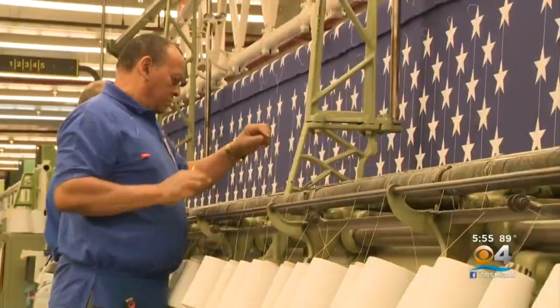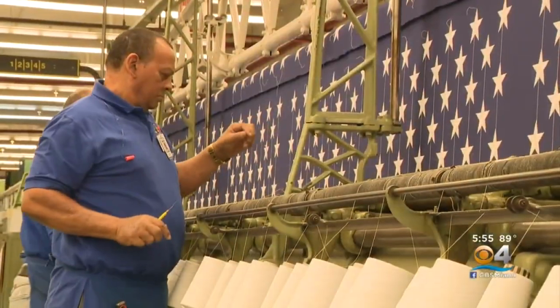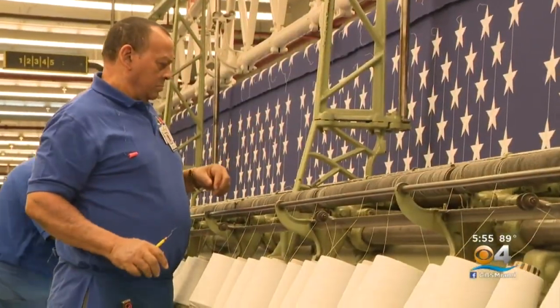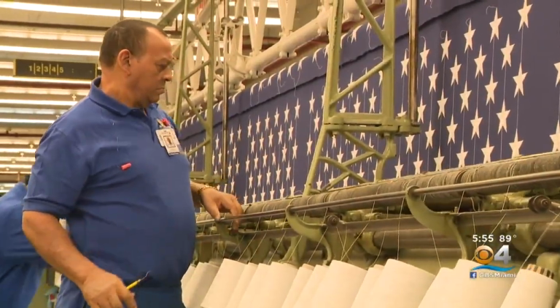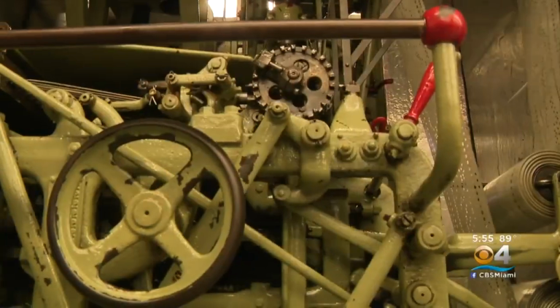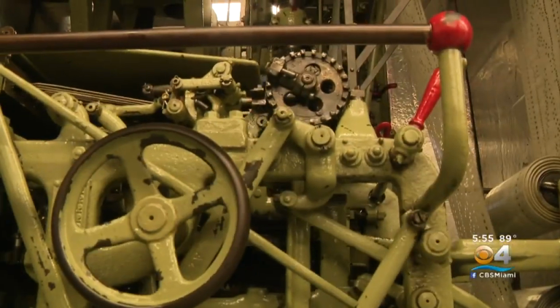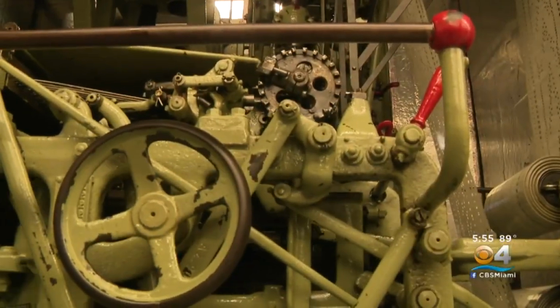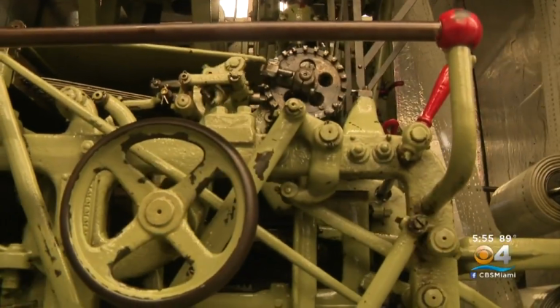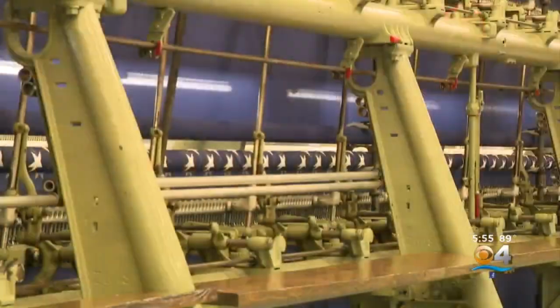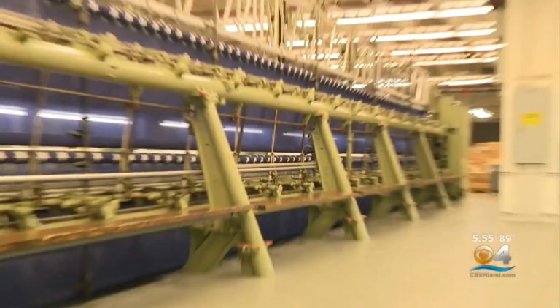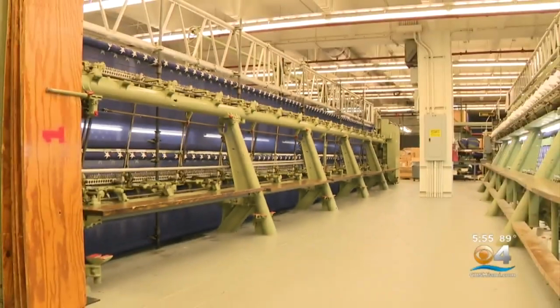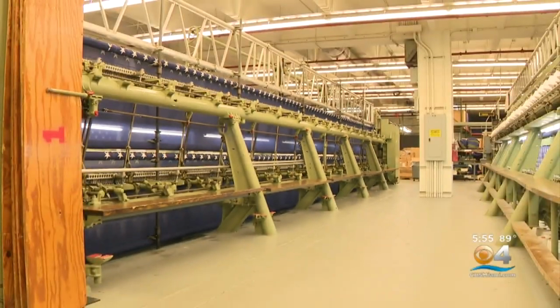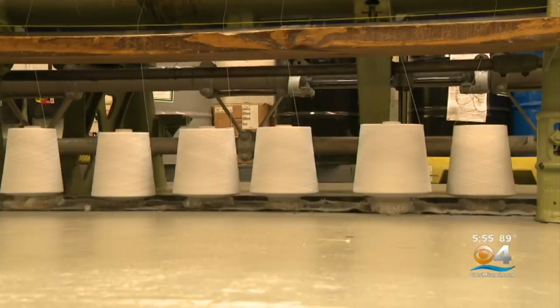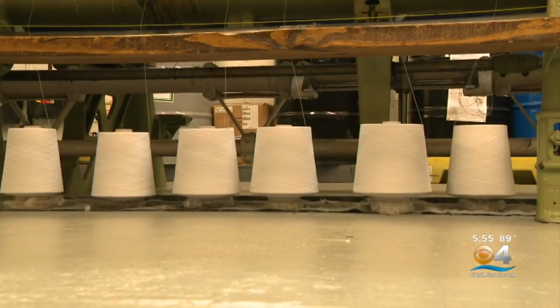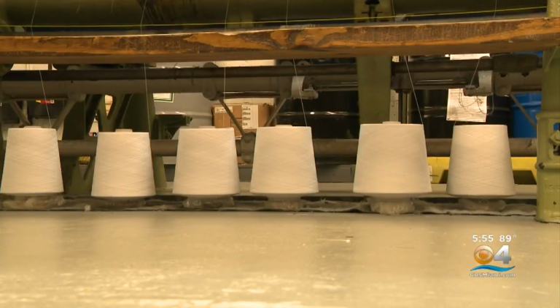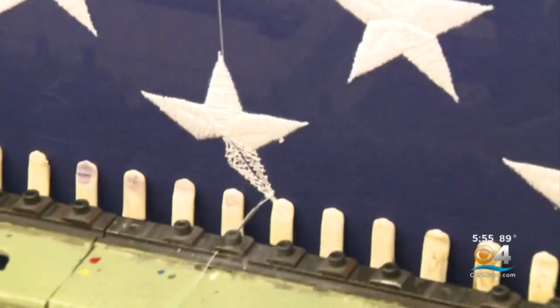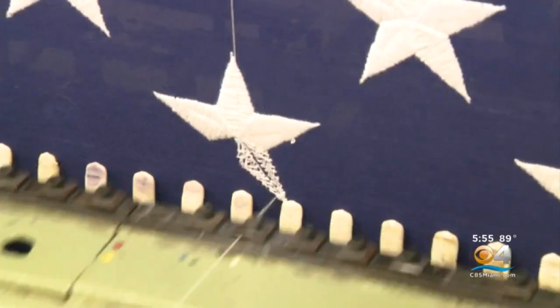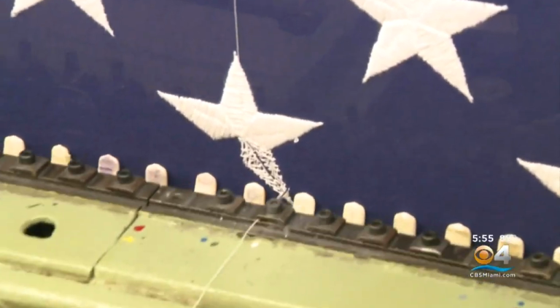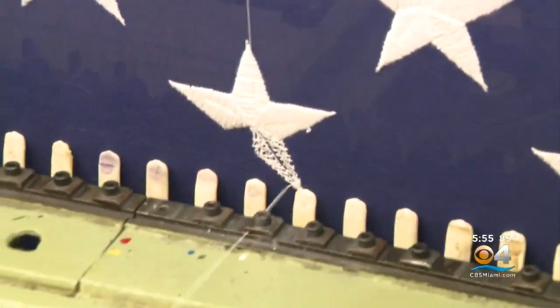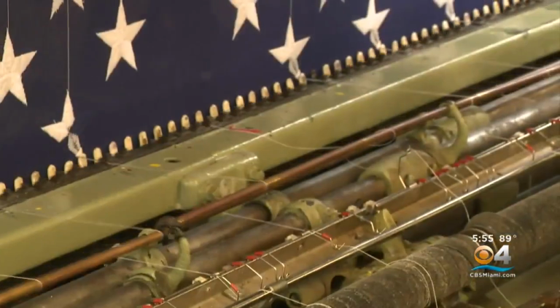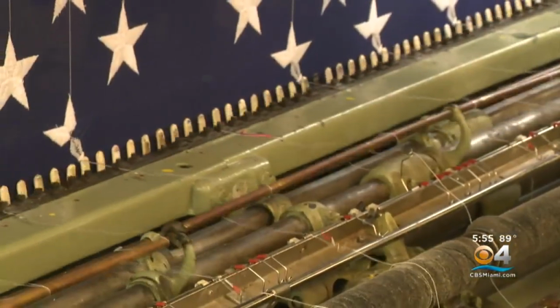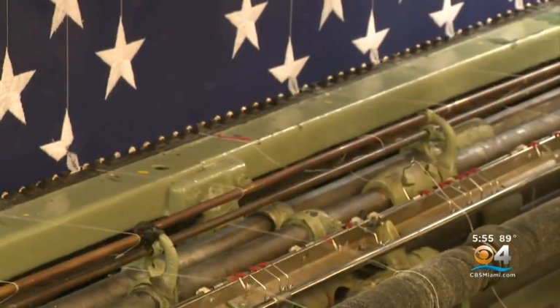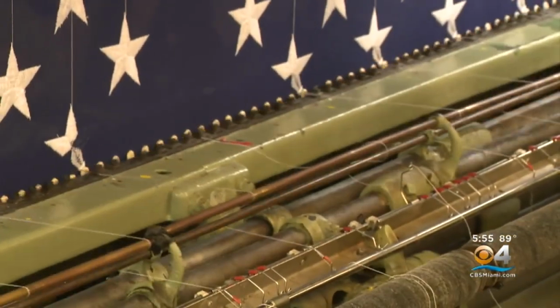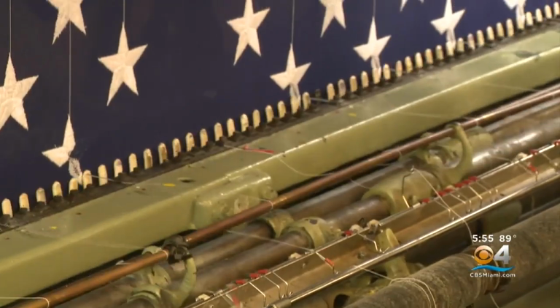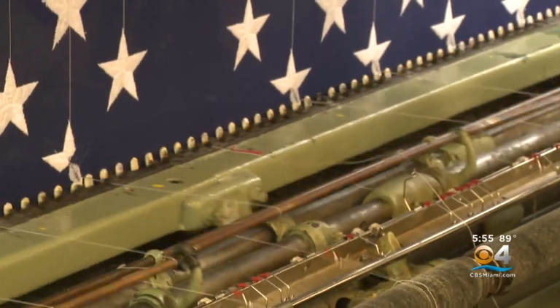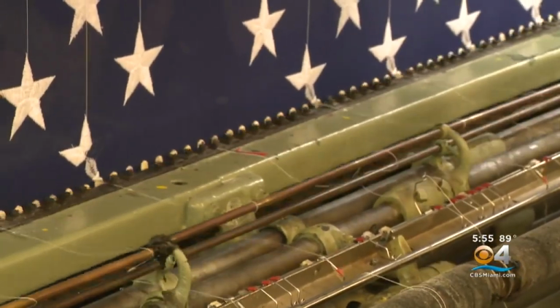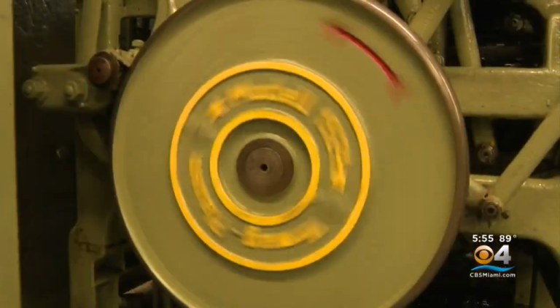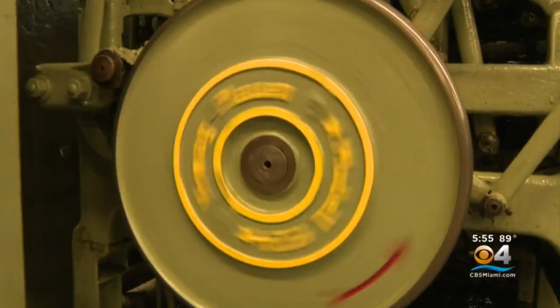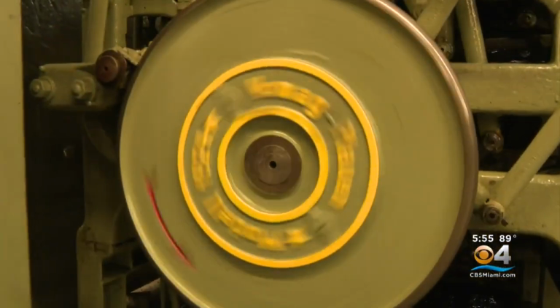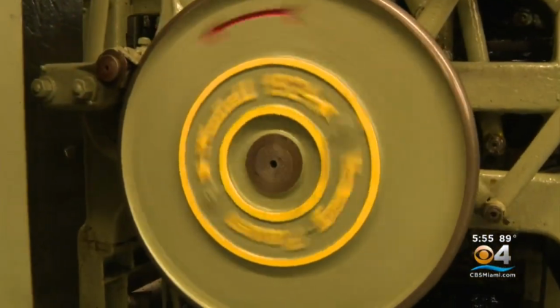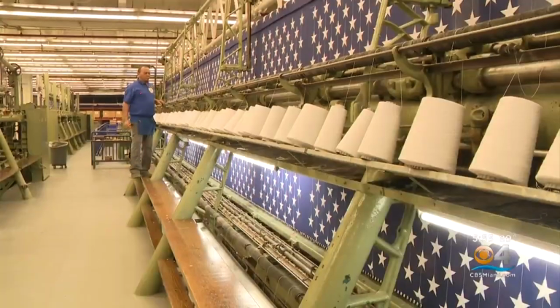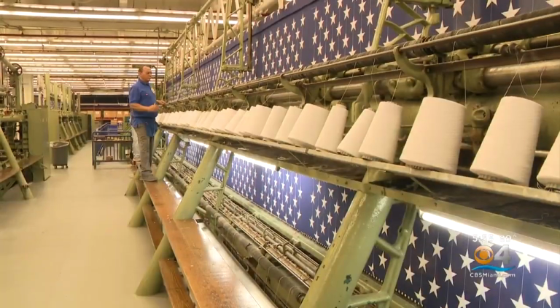The machines that we have are the oldest of their kind in the Southeast U.S. — they're from 1924. They're old, but we use them and they're very impressive. People come here seeking their own independence, and those machines represent that through the flag. They're really fascinating to see.